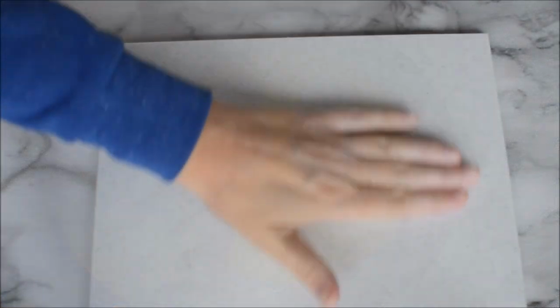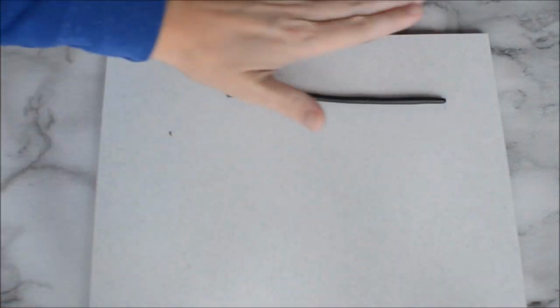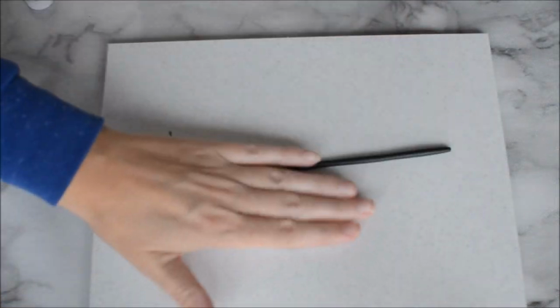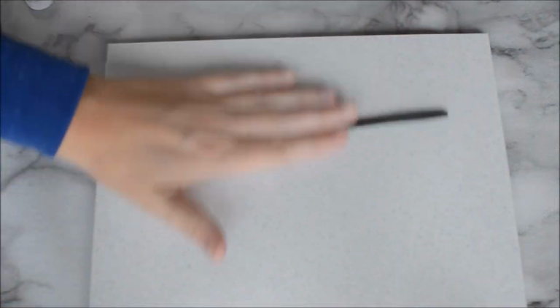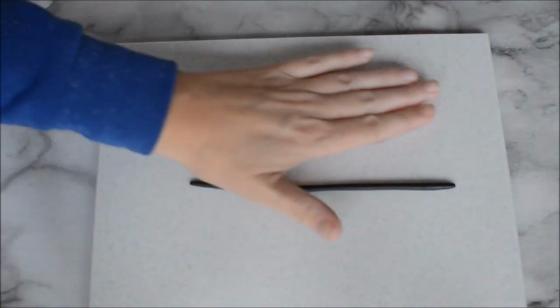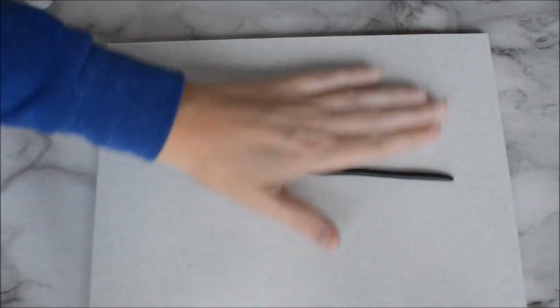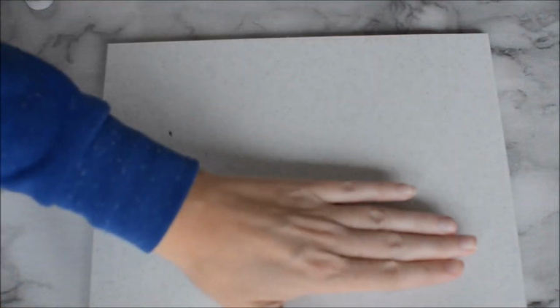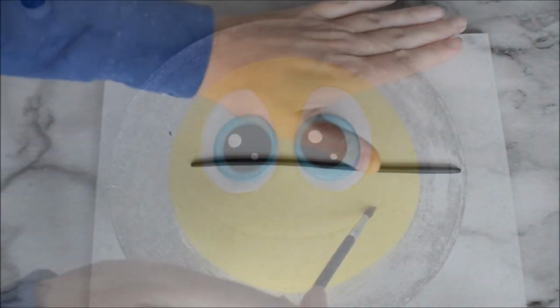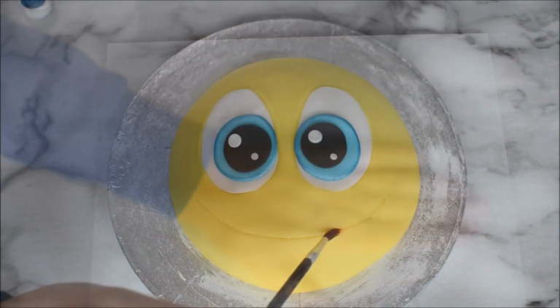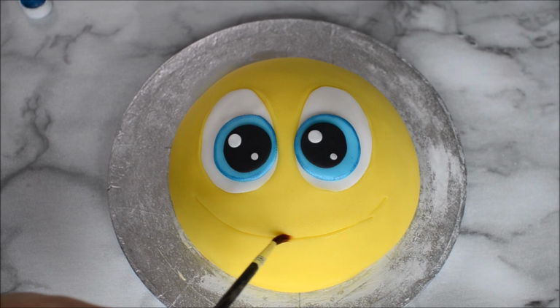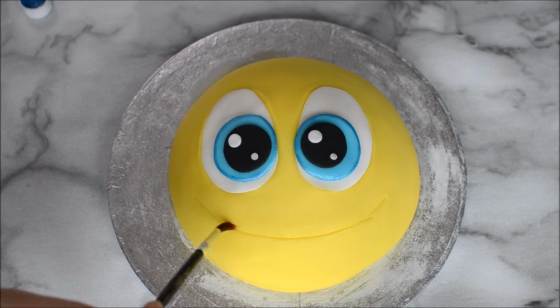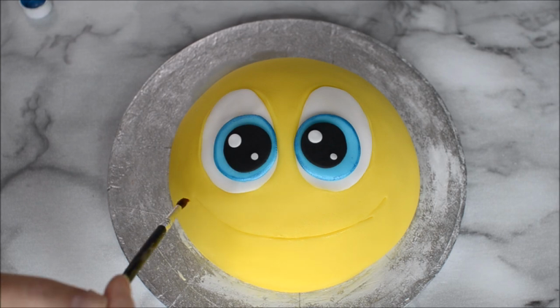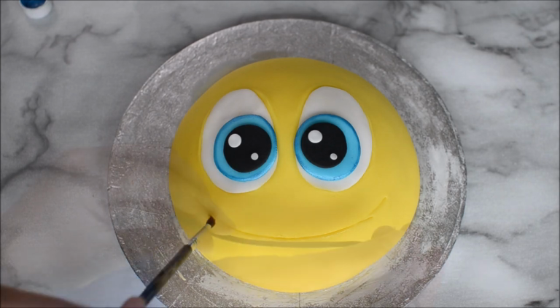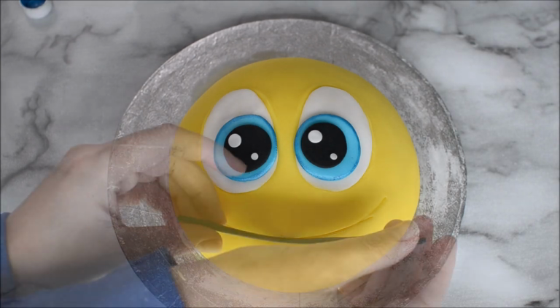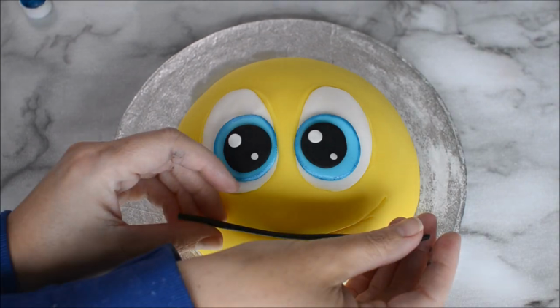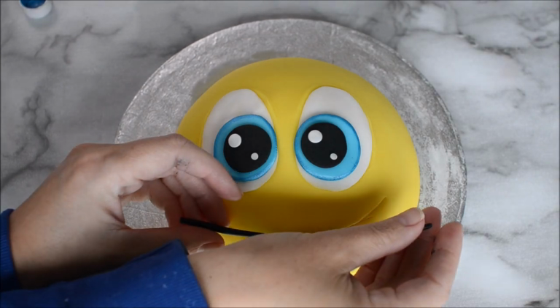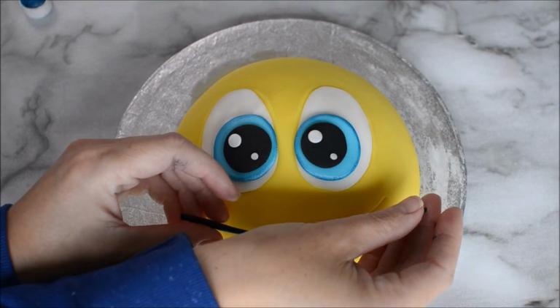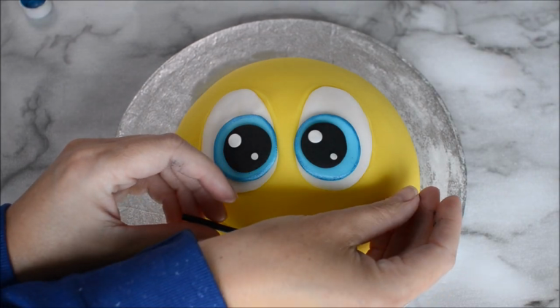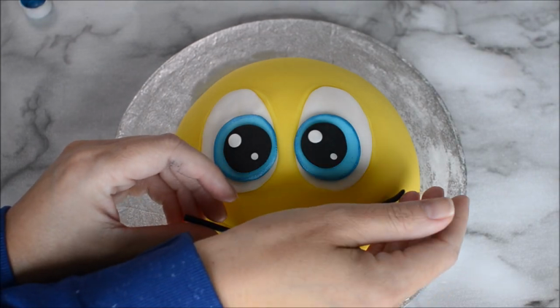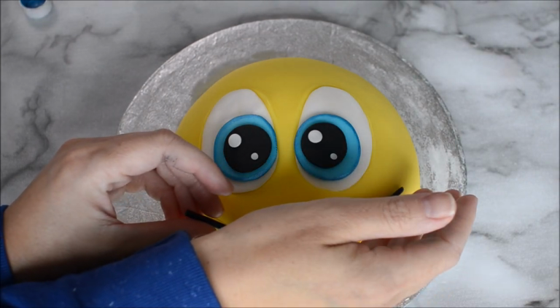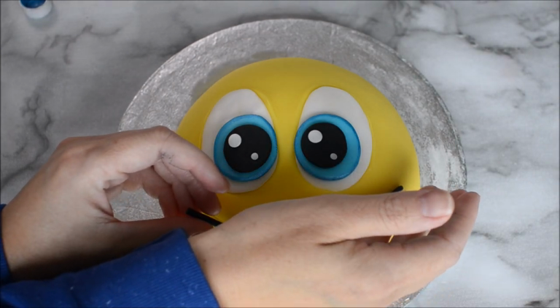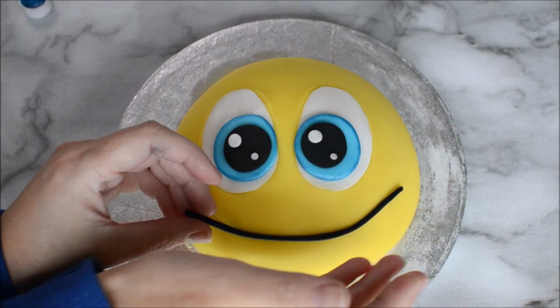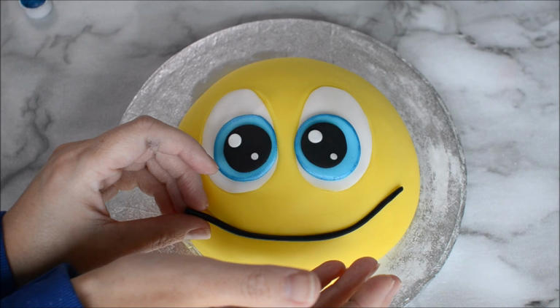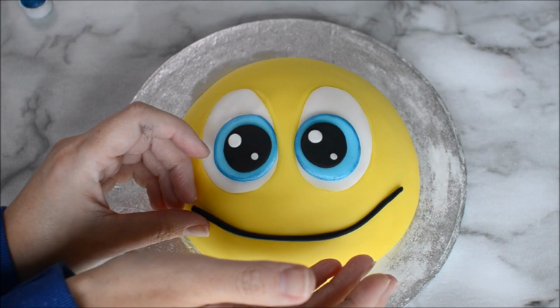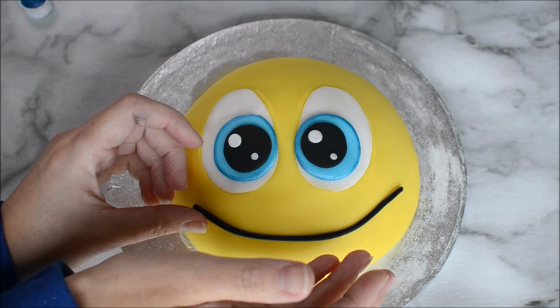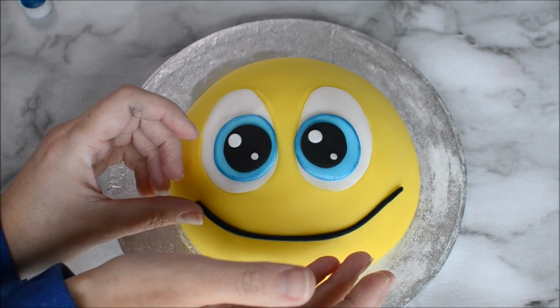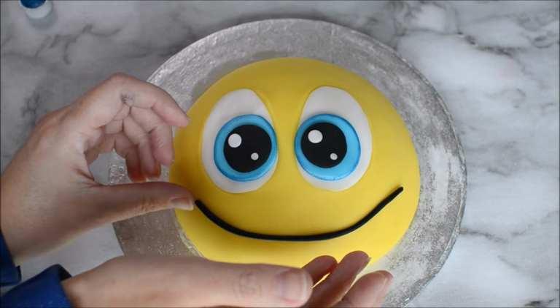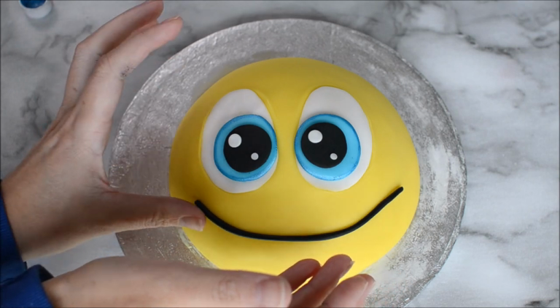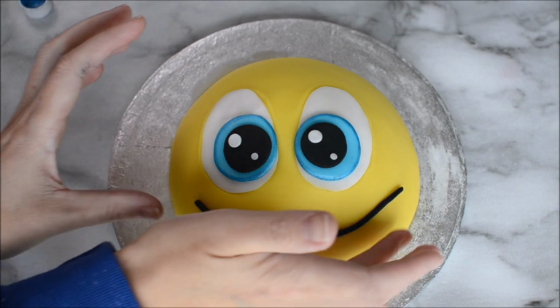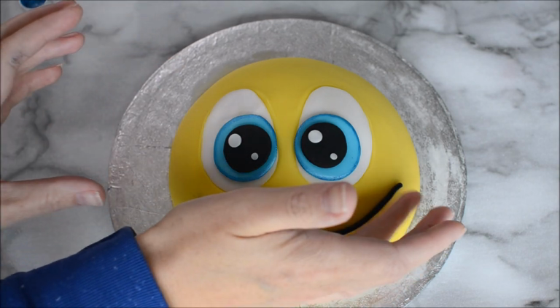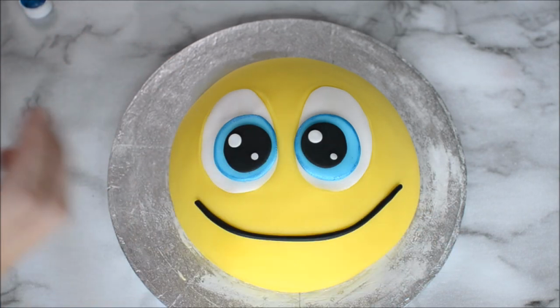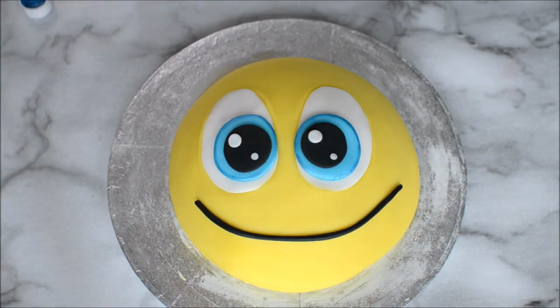In fact, female bees are the hardest workers — no surprises there then! I'm creating a smile line, rolling out some black fondant. My little bee is so cute.